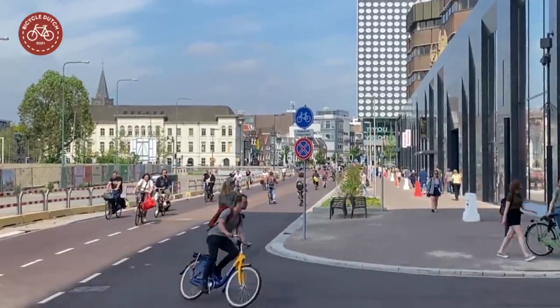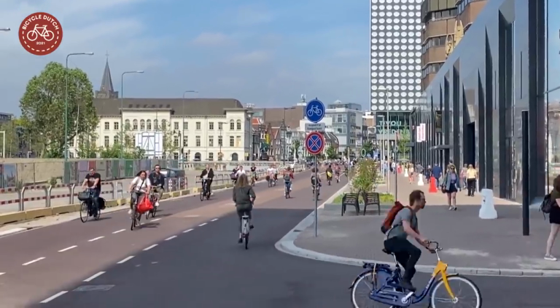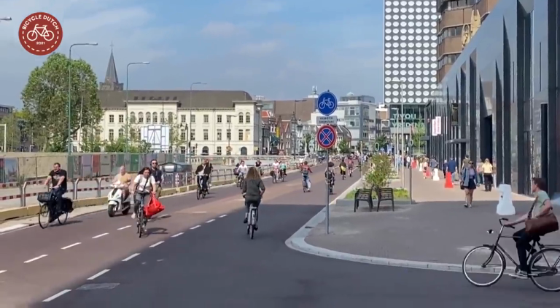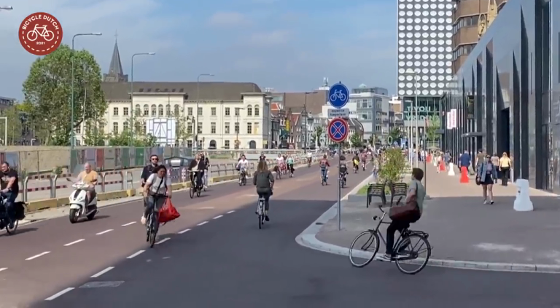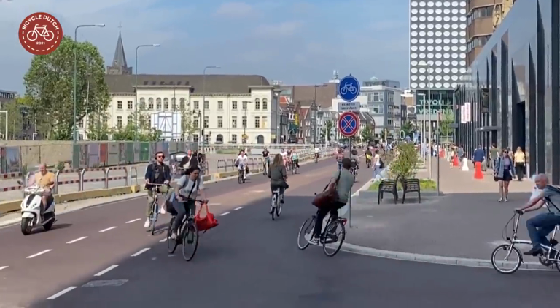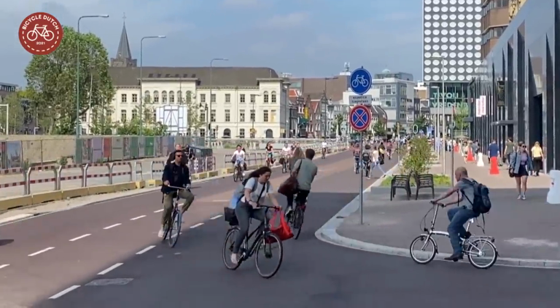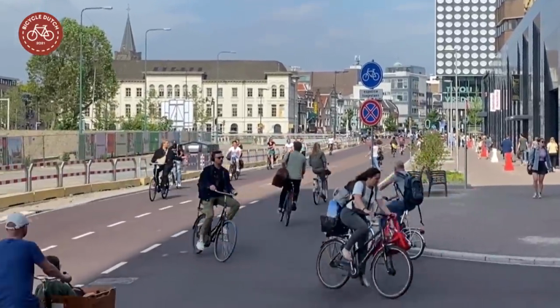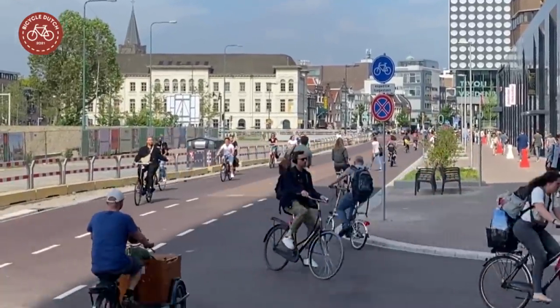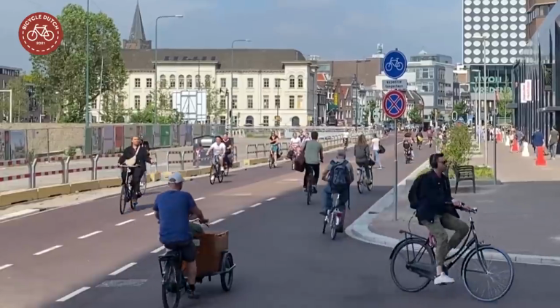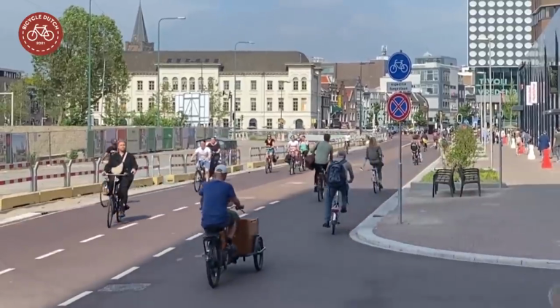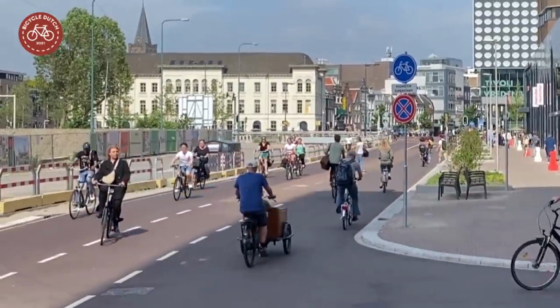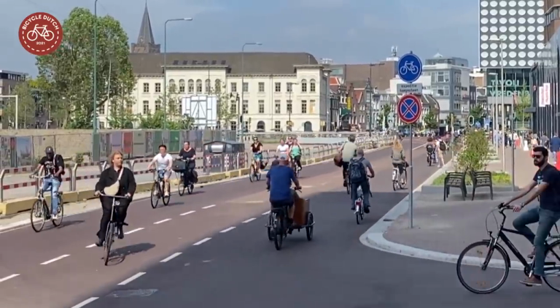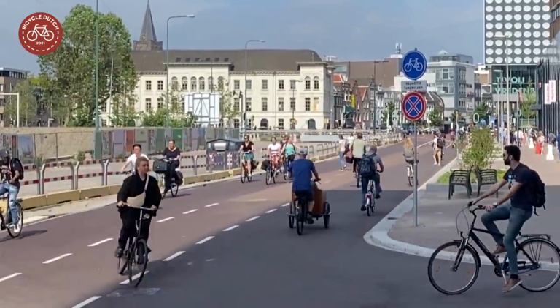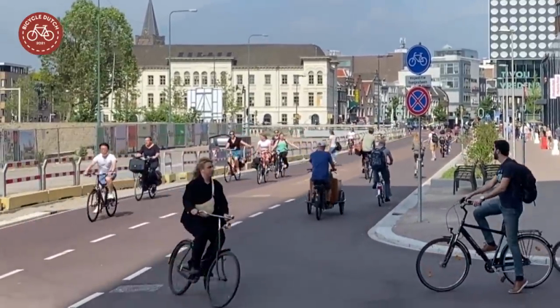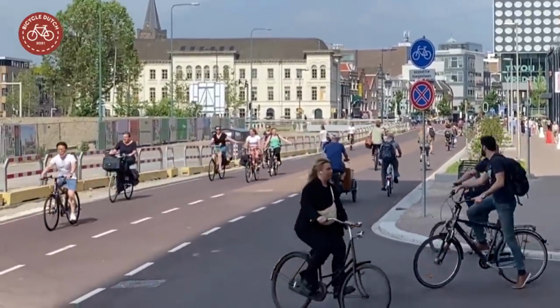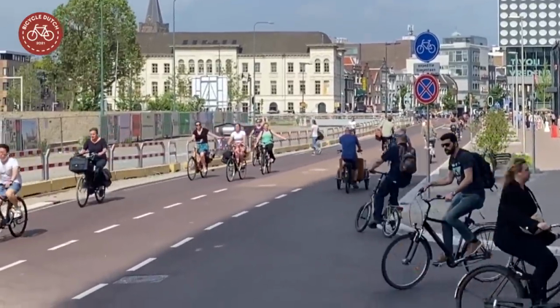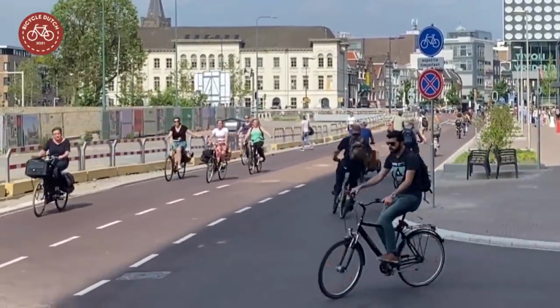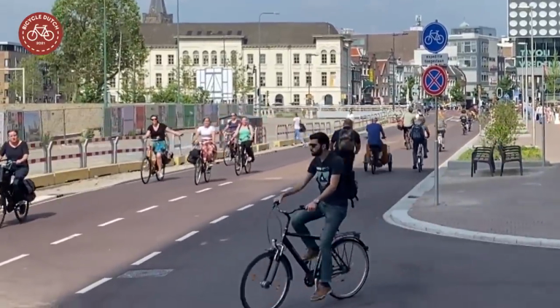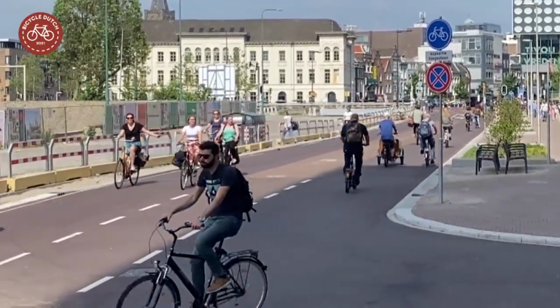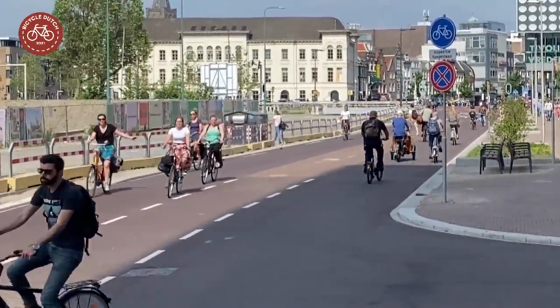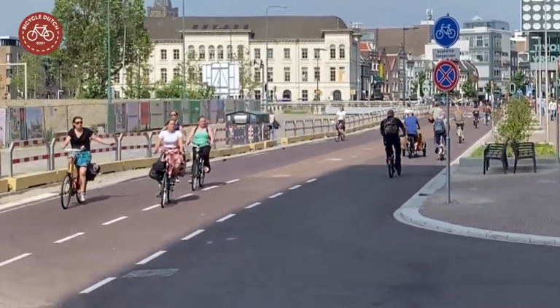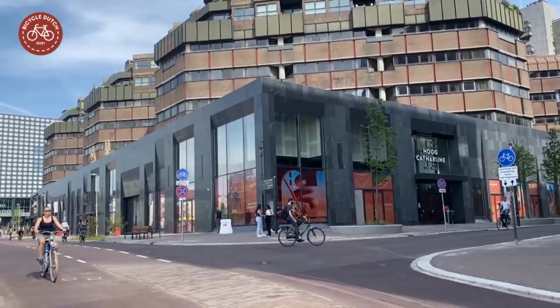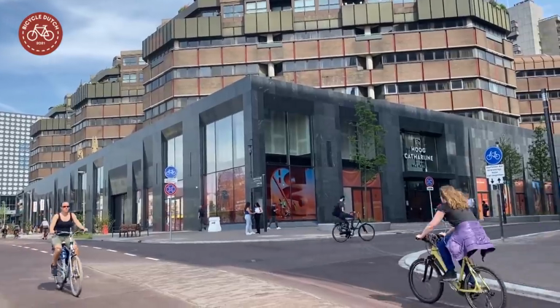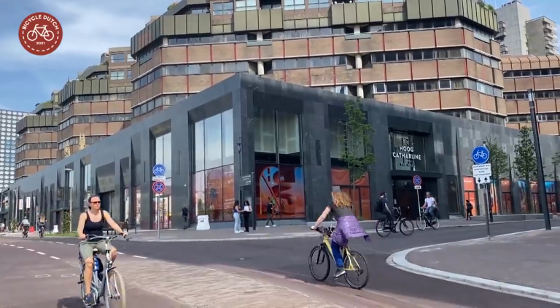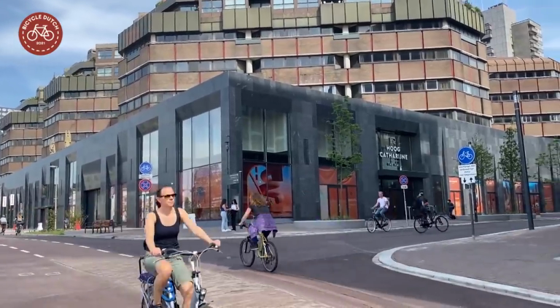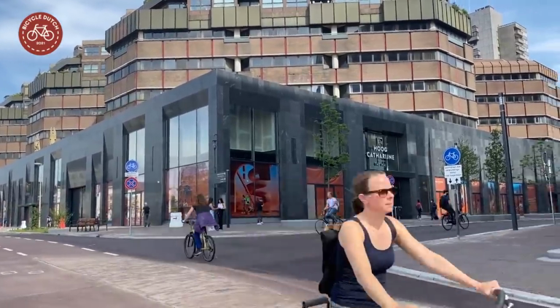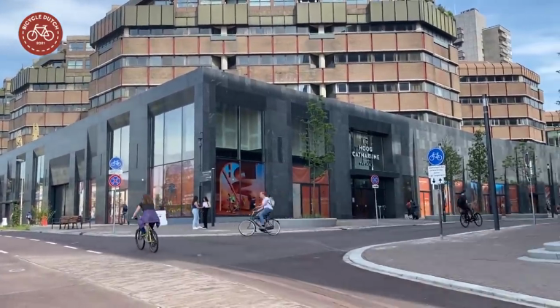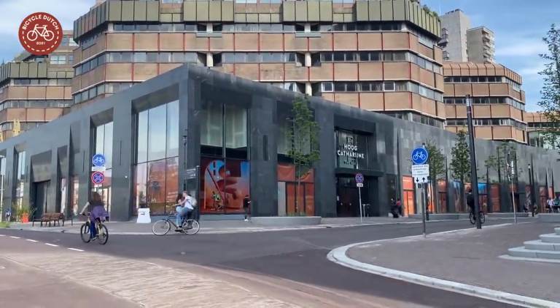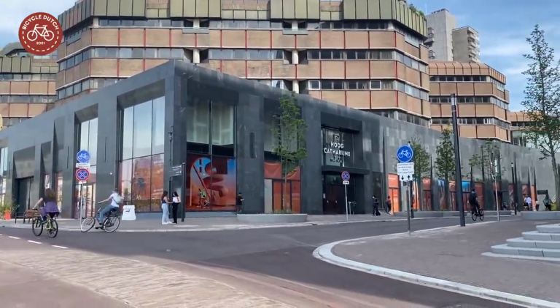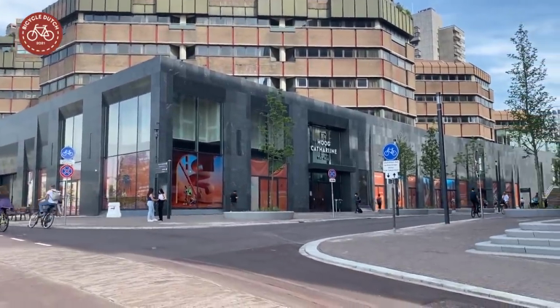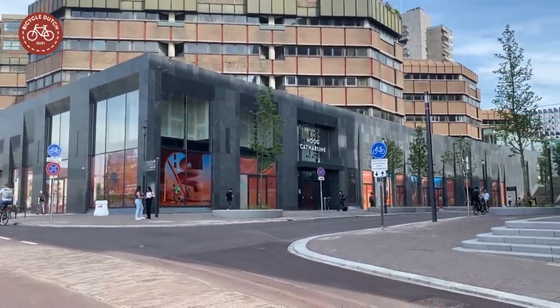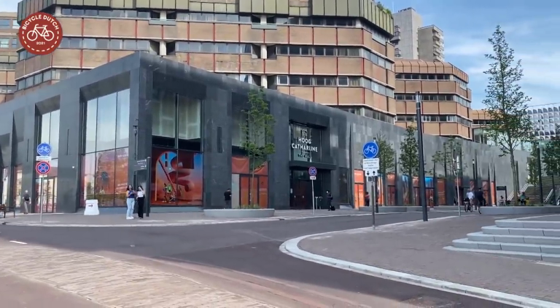Utrecht finished the reconstruction of a street in the station area. It has become a cycle street connecting the central railway station to the historic city center. A side street gives access to the world's largest bicycle parking garage.